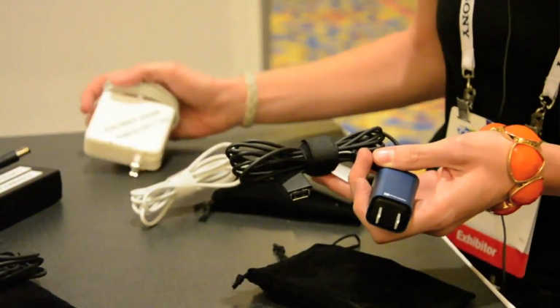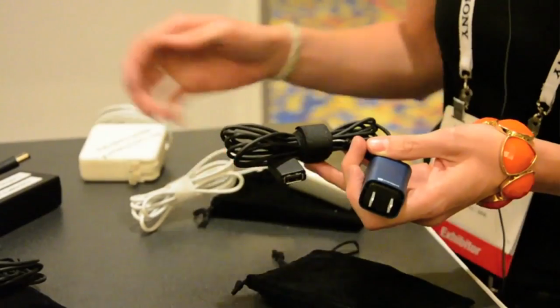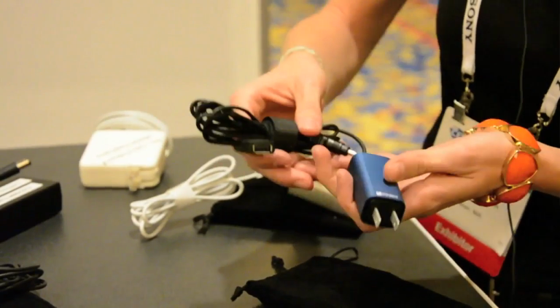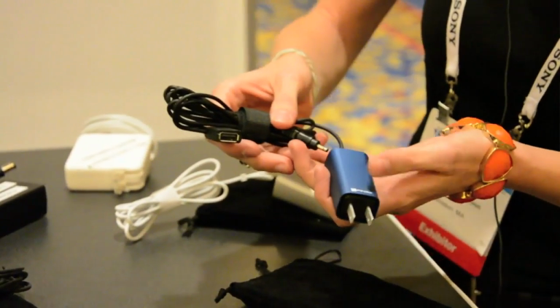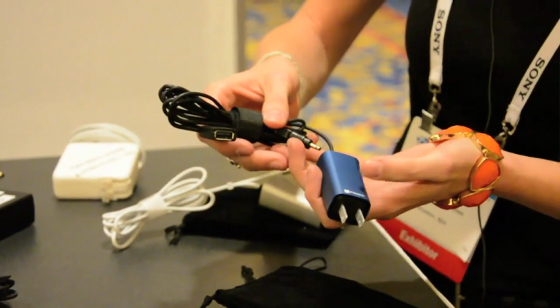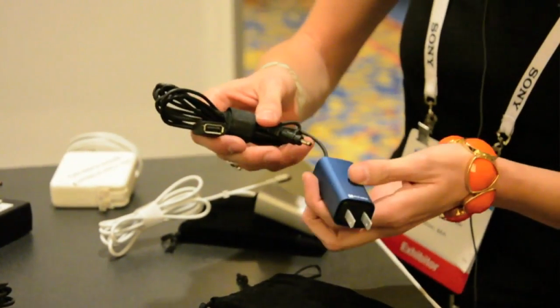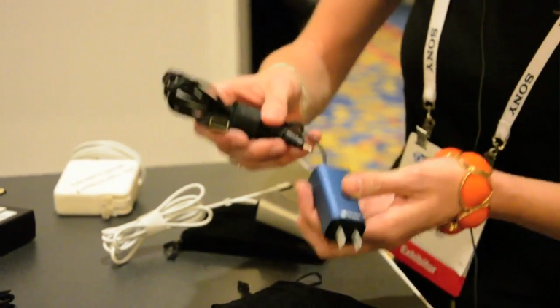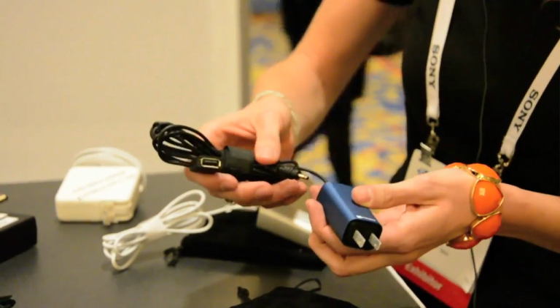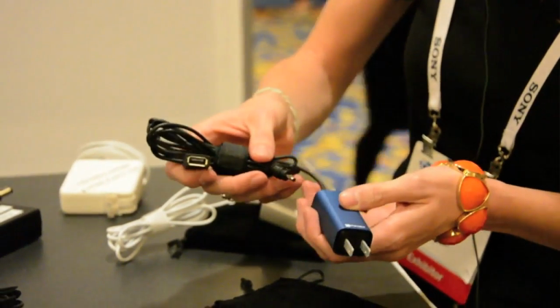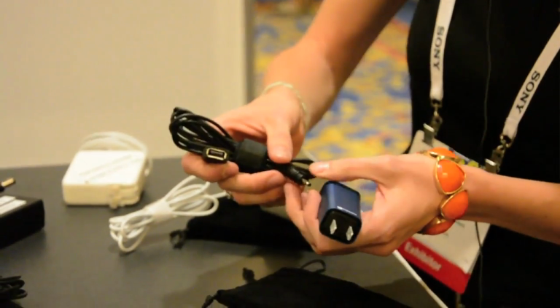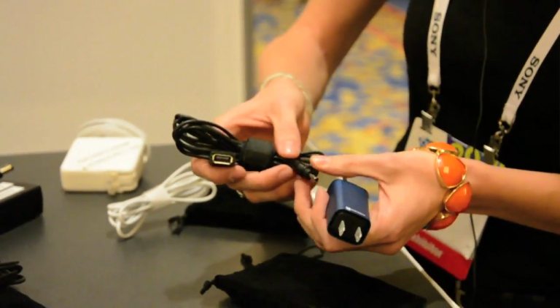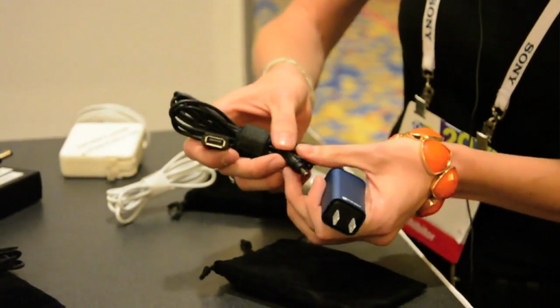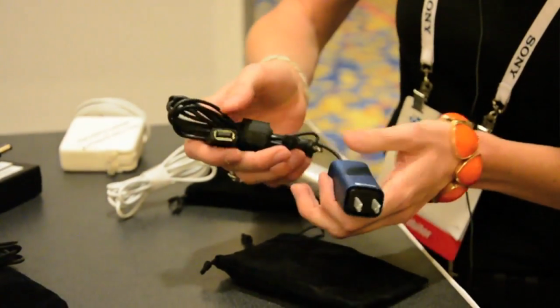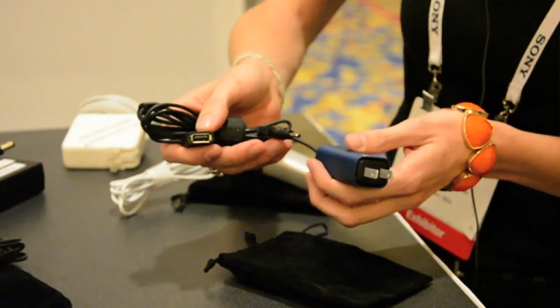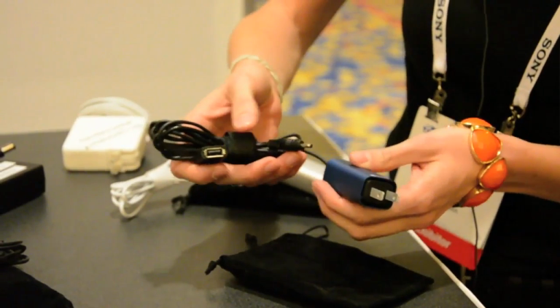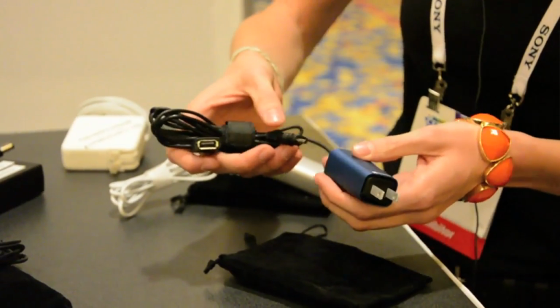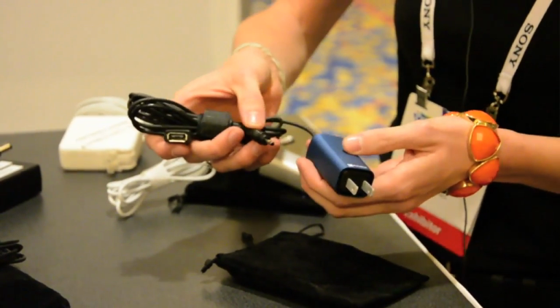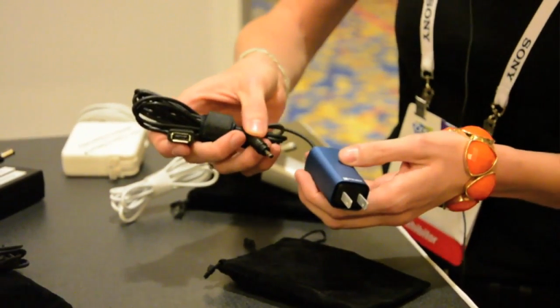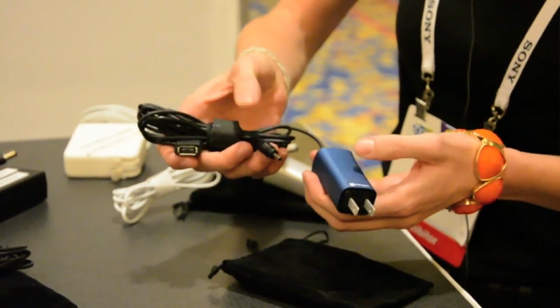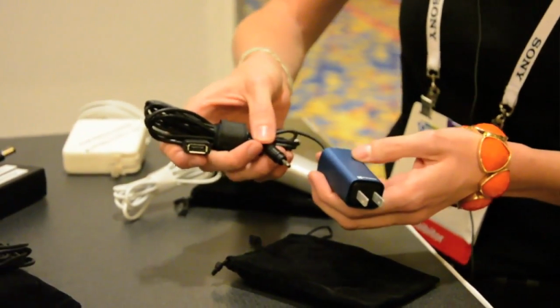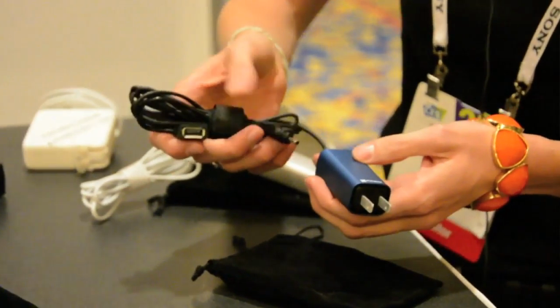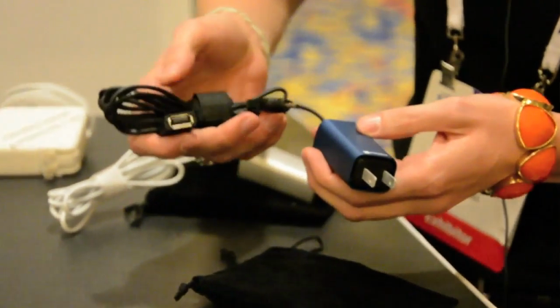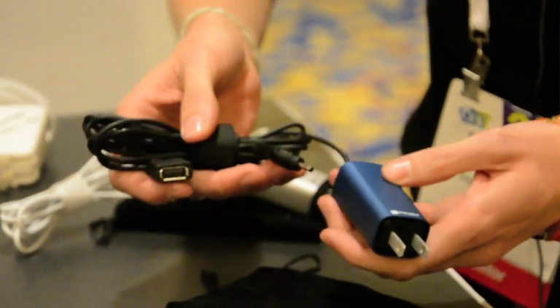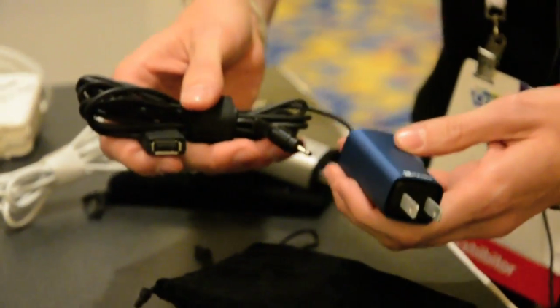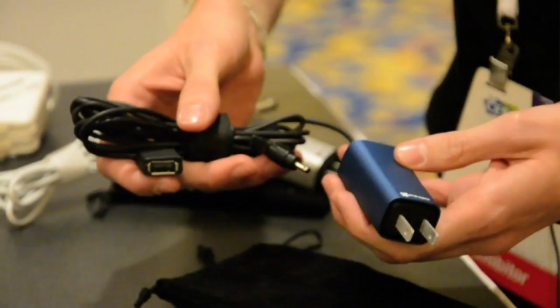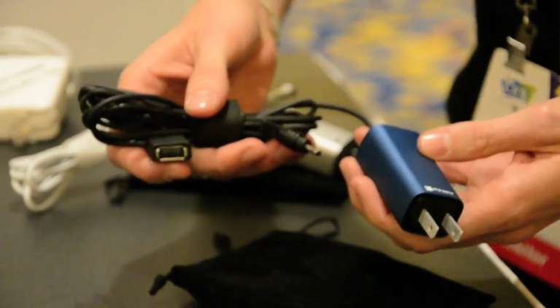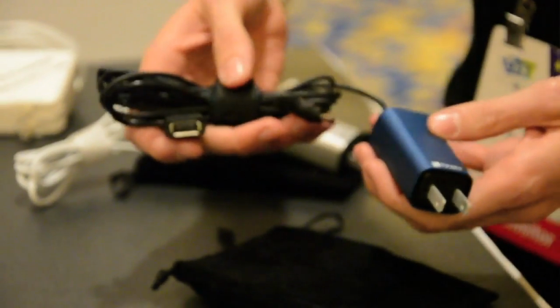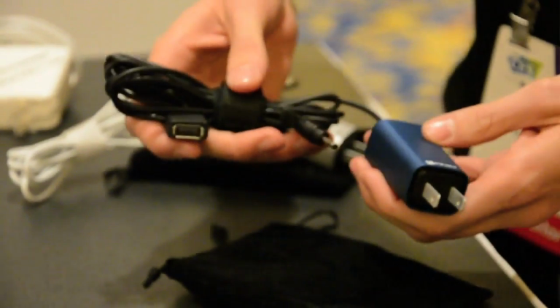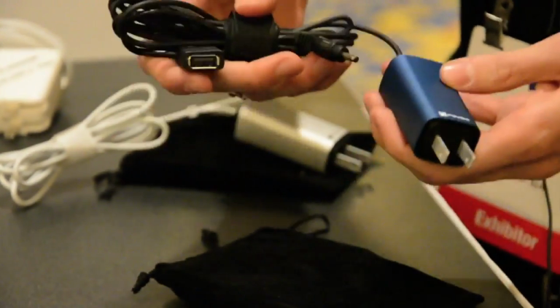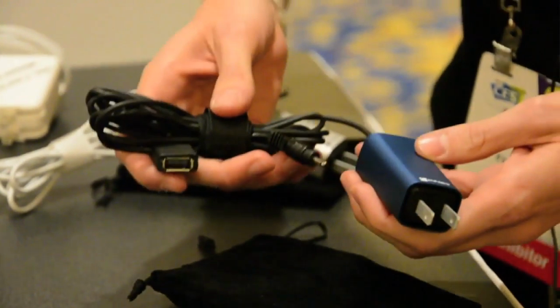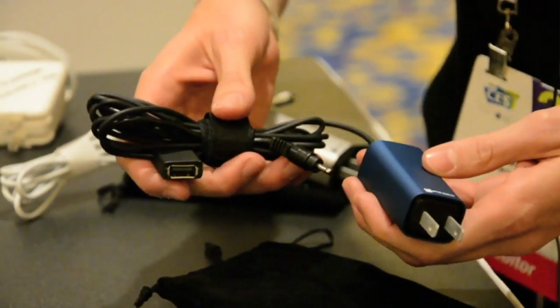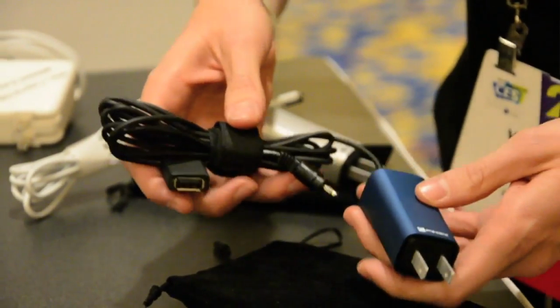It's basically in a convenient wall plug form factor, so it just takes up one socket. It's got both a laptop and a USB output, so you can simultaneously charge your computer plus your tablet or any other USB device. So it's easy to carry just one thing with you on the go.